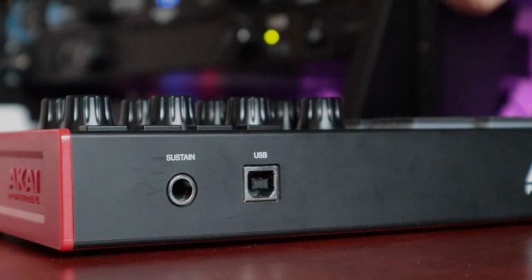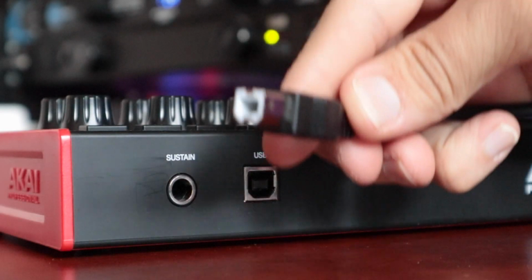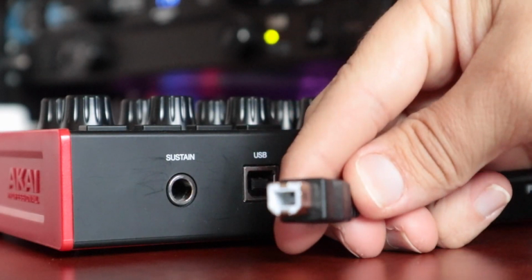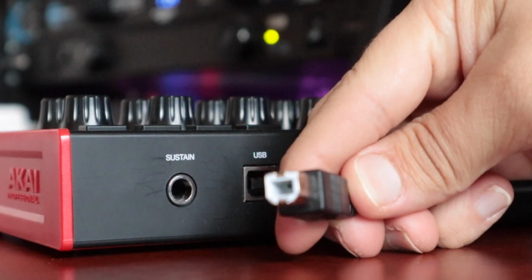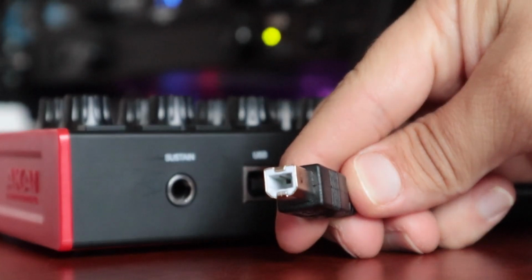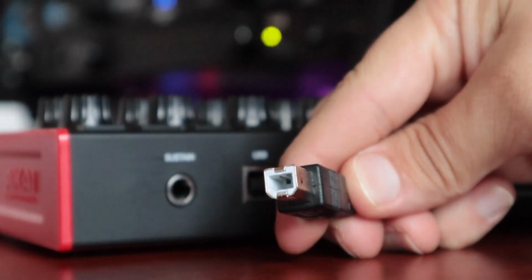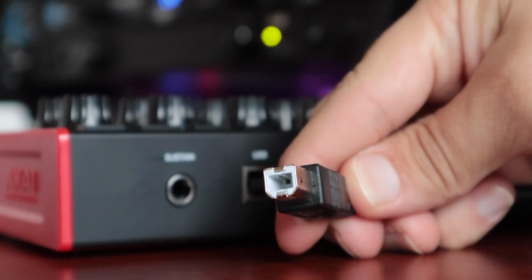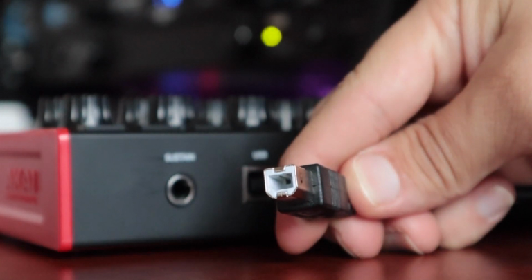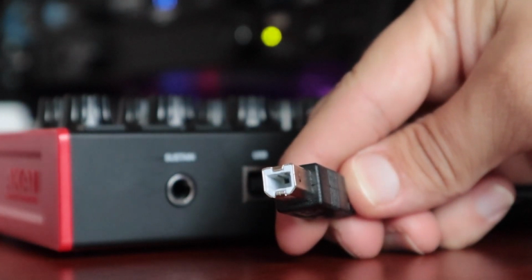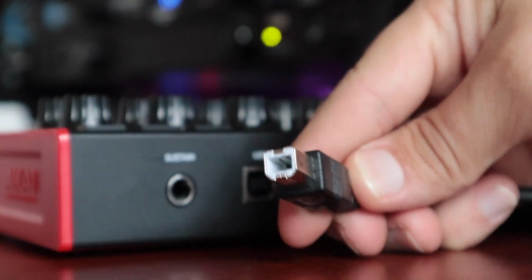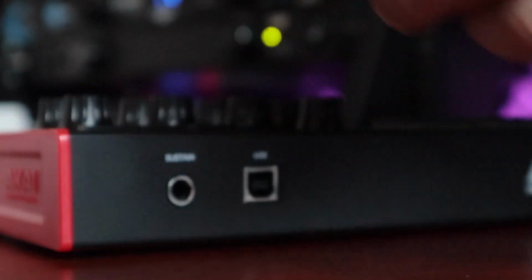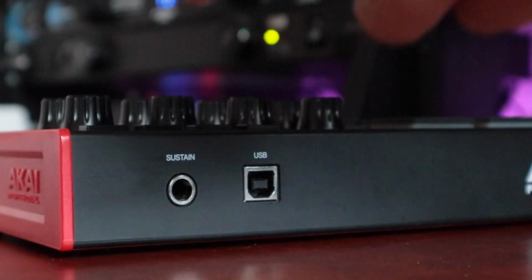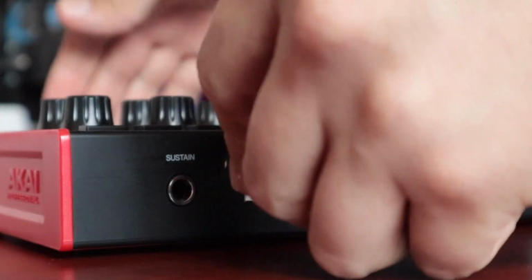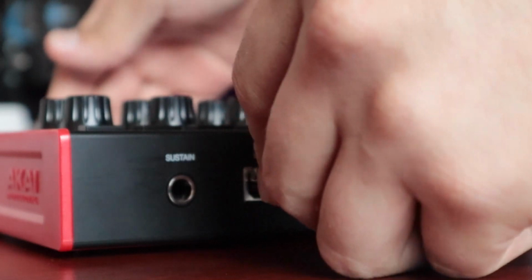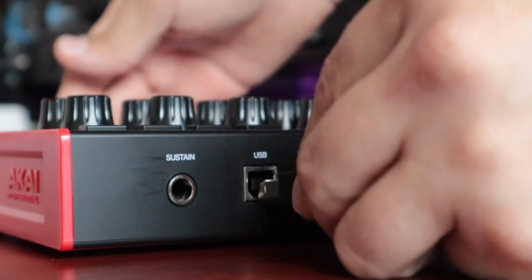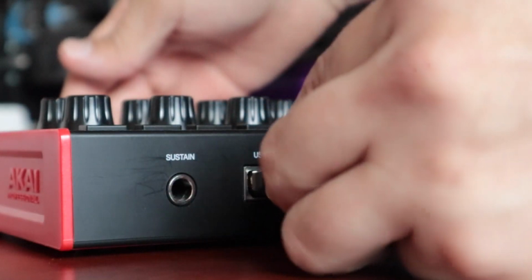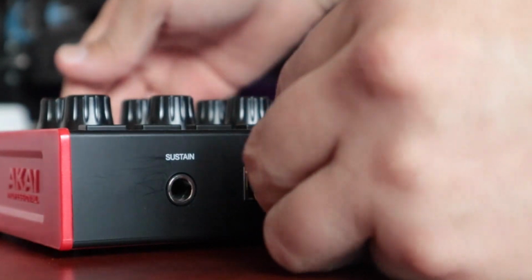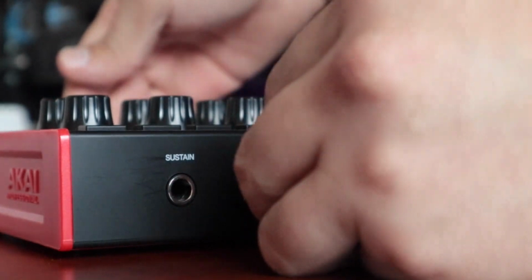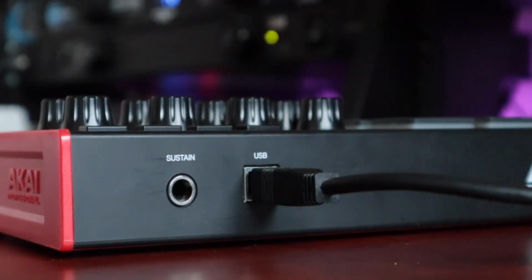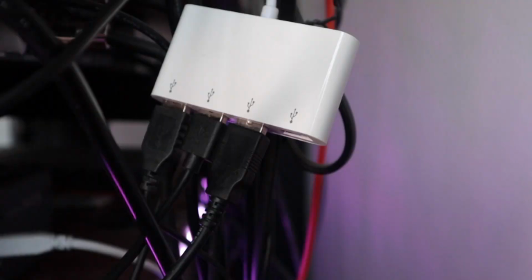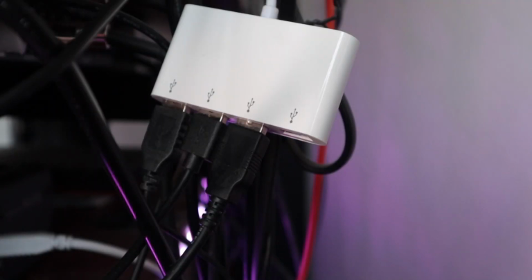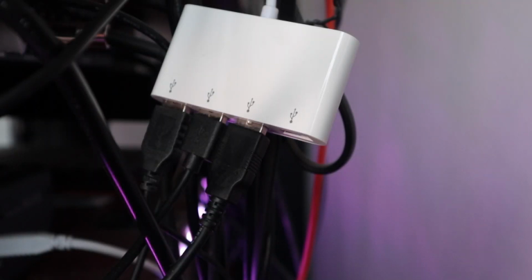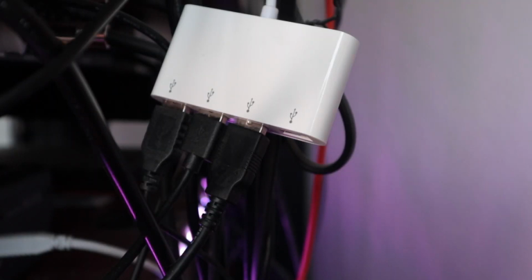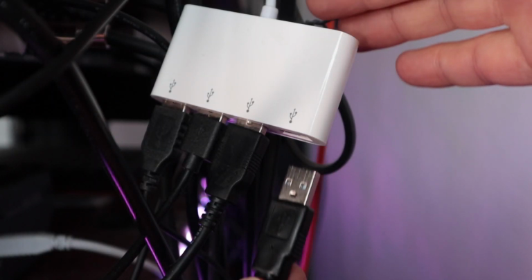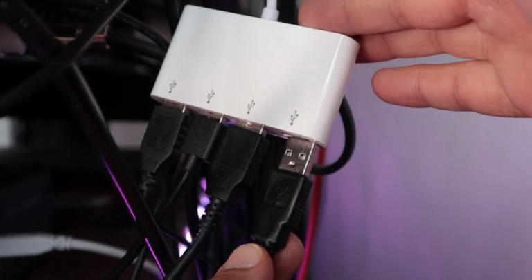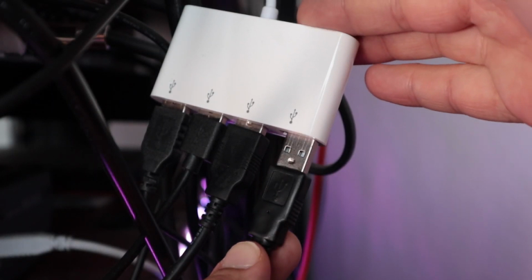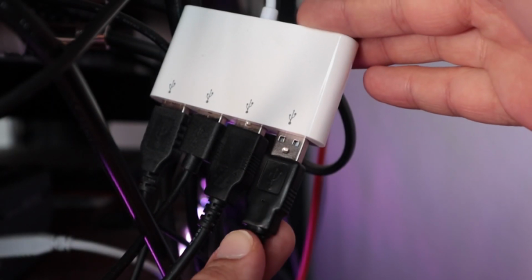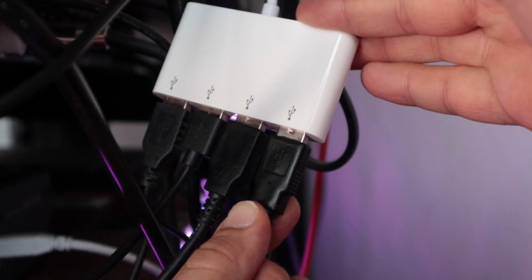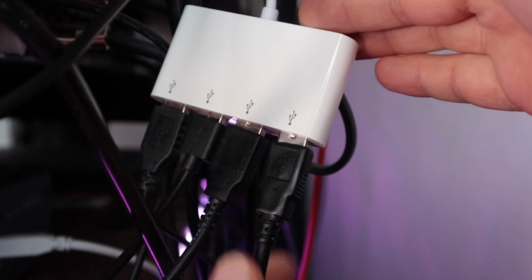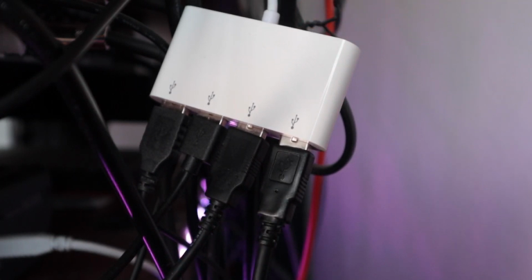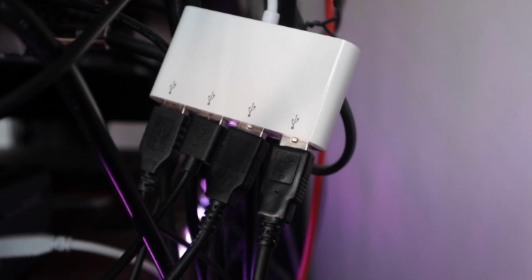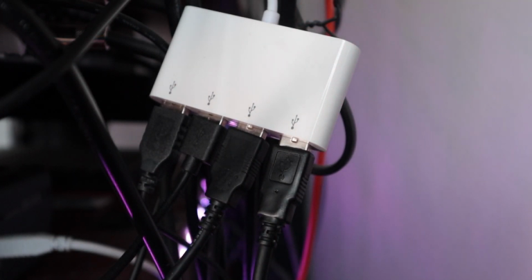First, let's connect the provided USB cable, starting with the B connection — the square connection — to the controller. Next, we'll connect the A end of the cable to the hub that's connected to the computer.